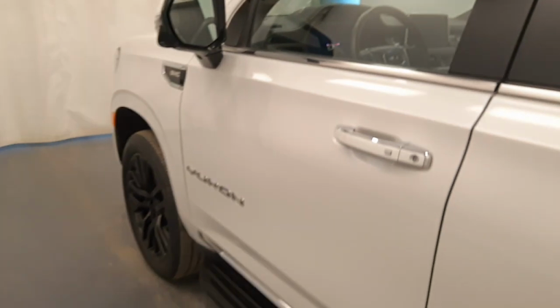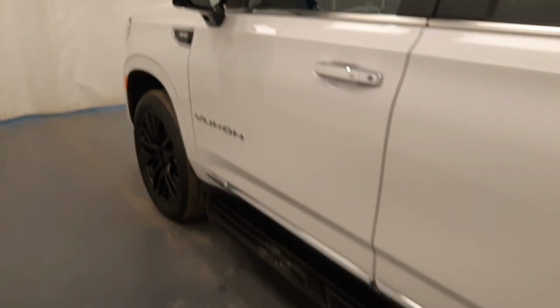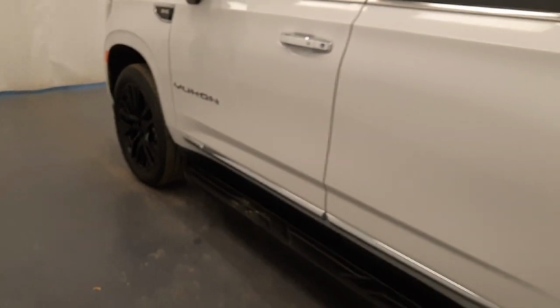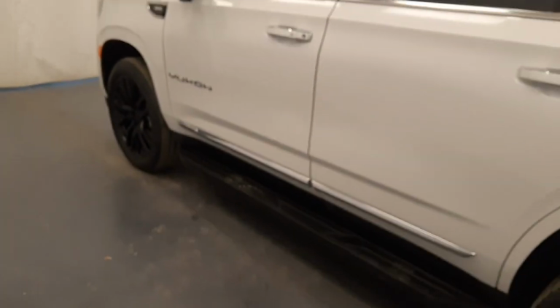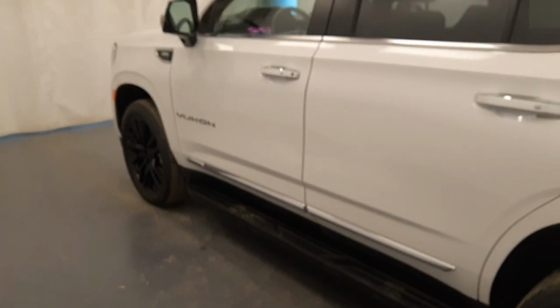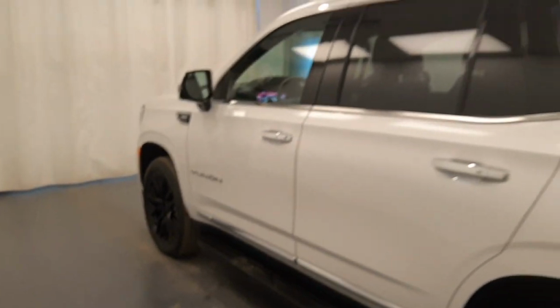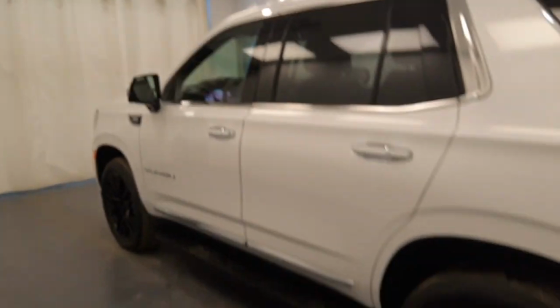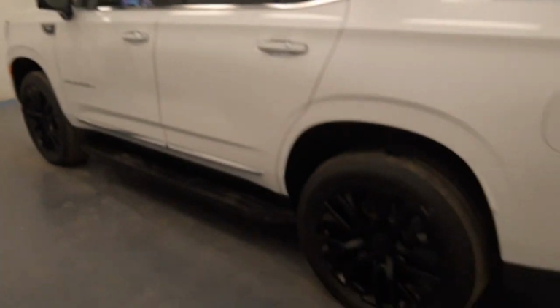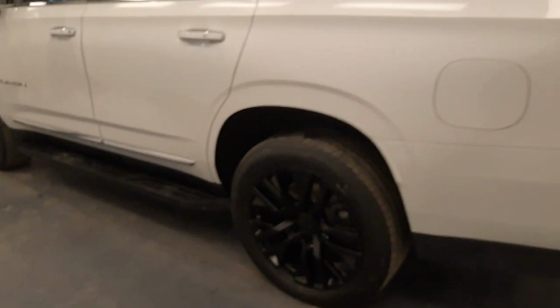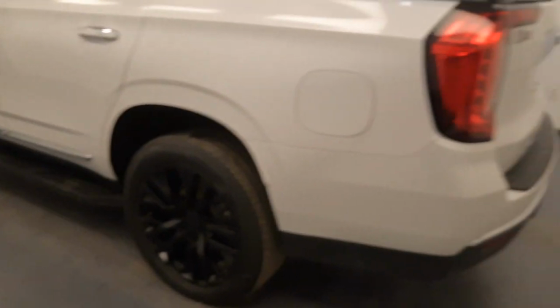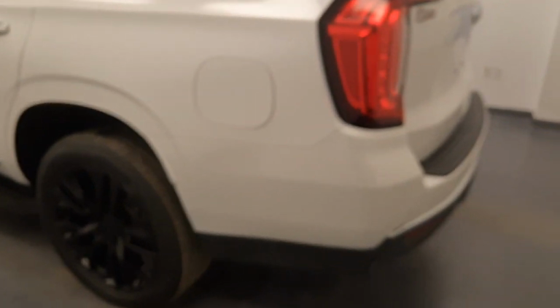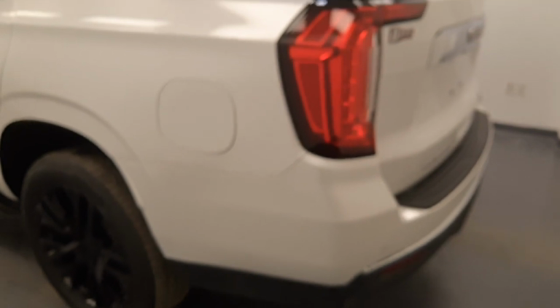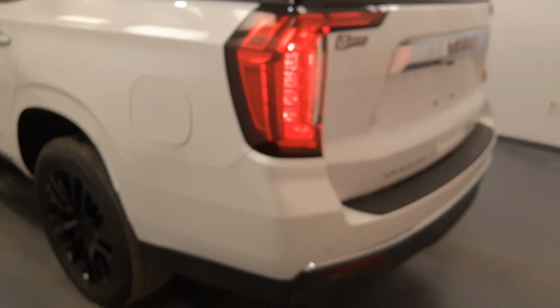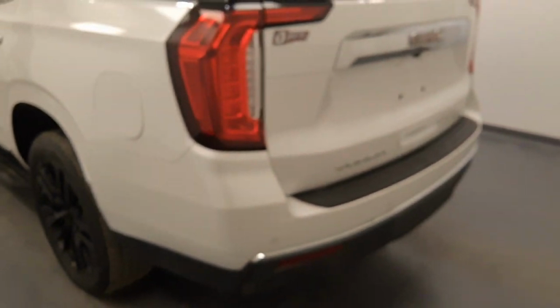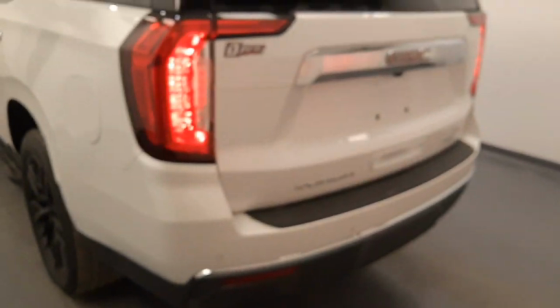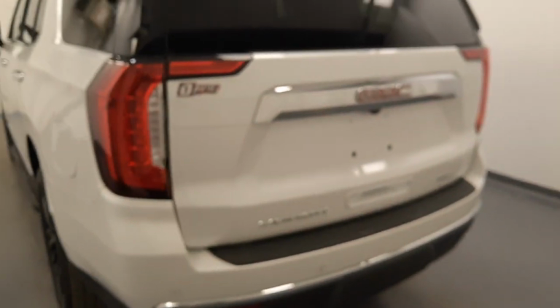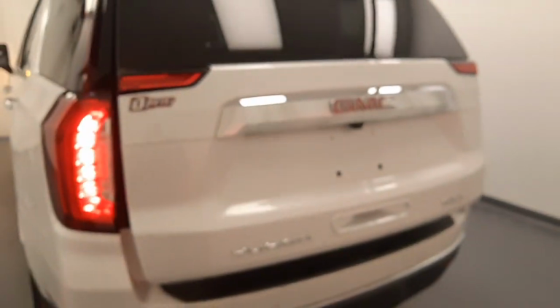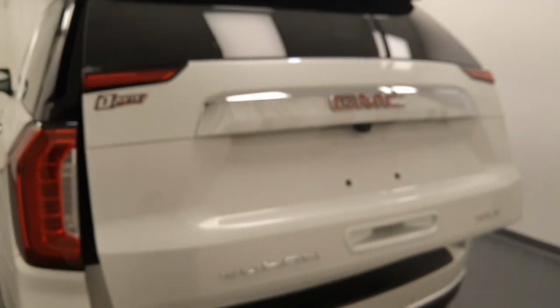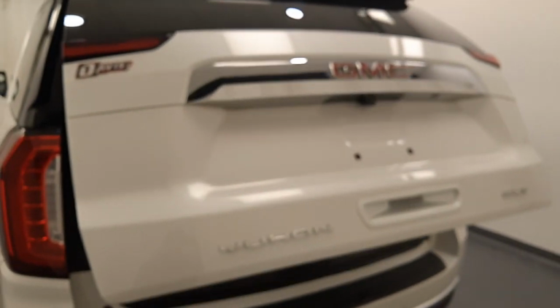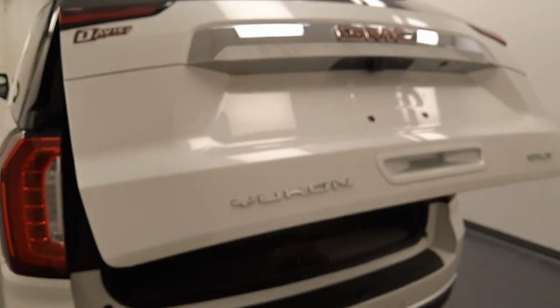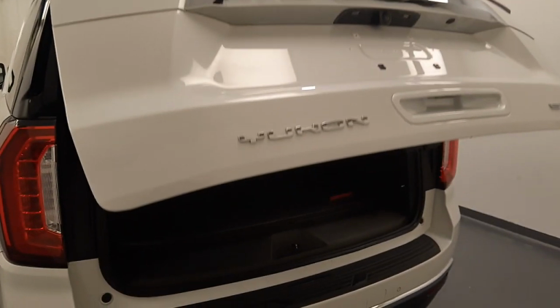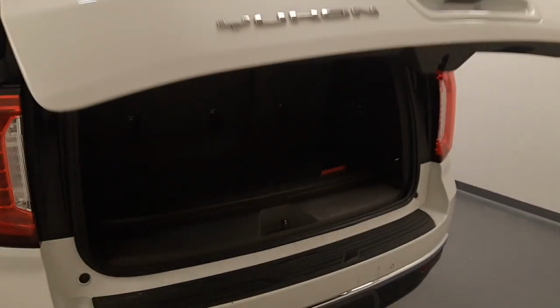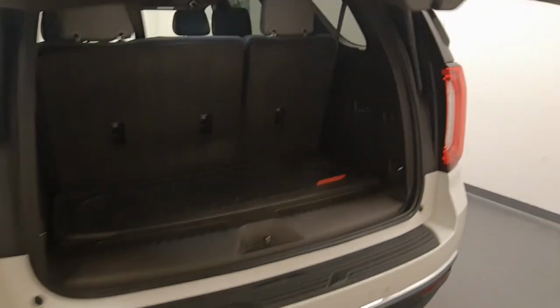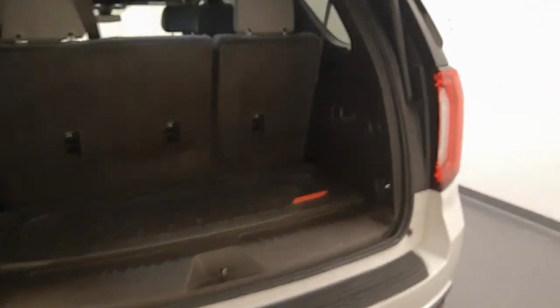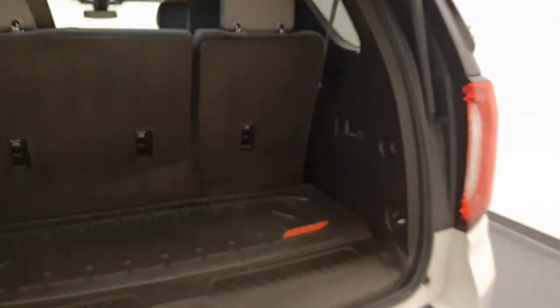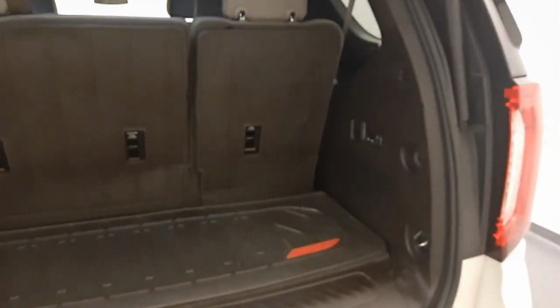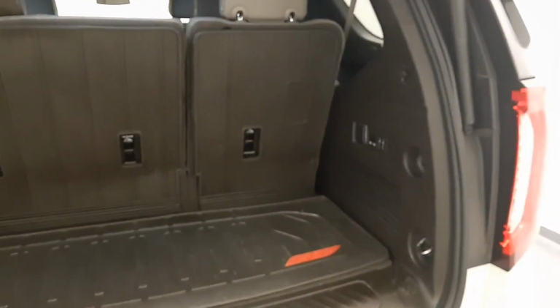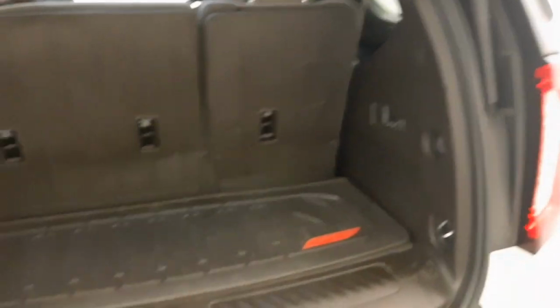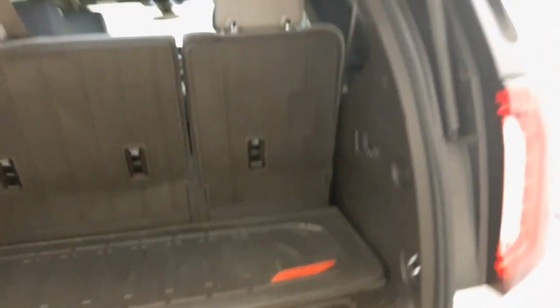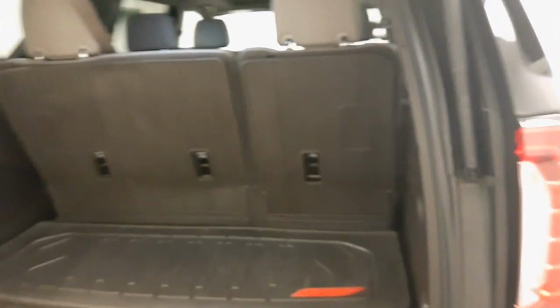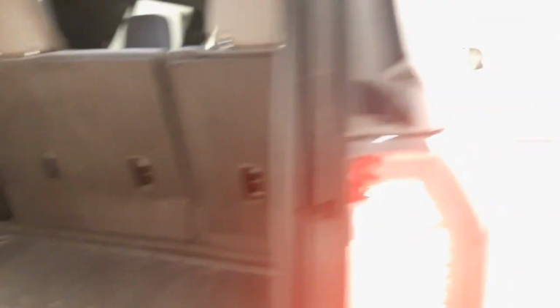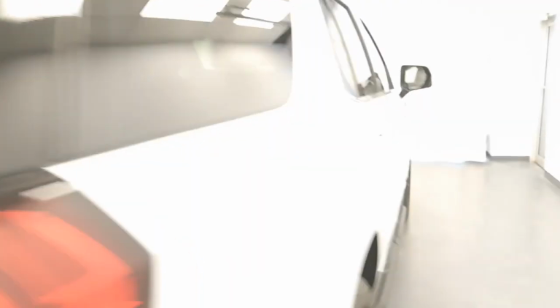Moving back out to the exterior, we have running boards, blind spot assist mirrors, painted alloy rims, rear parking assist, backup camera, remote trunk release, power hatch, rear seat controls as well as second row seat controls and more cargo space.